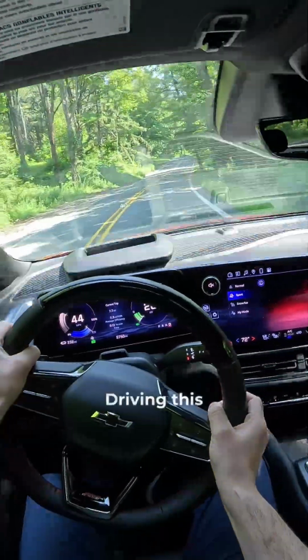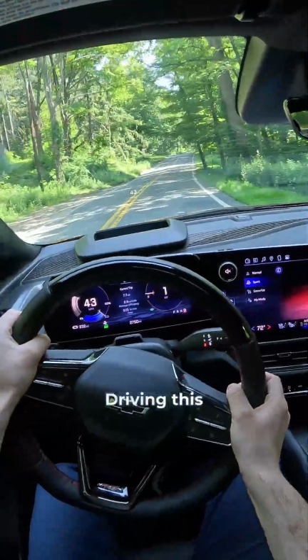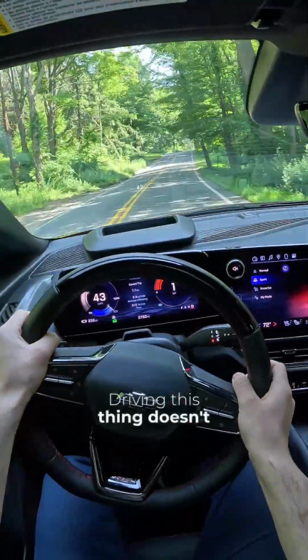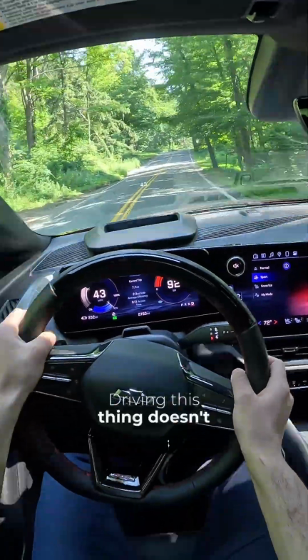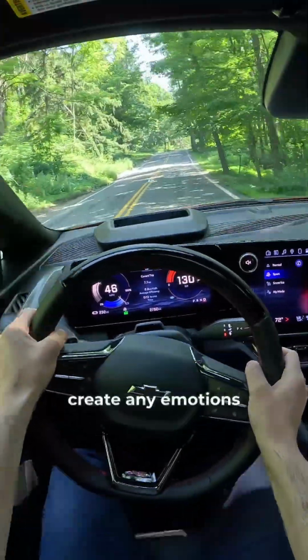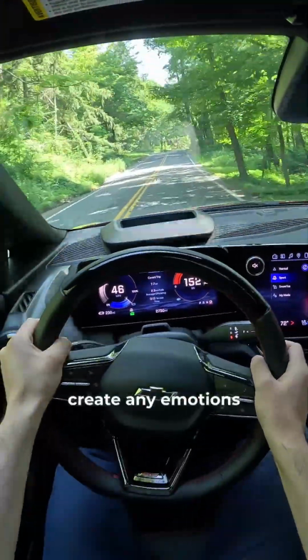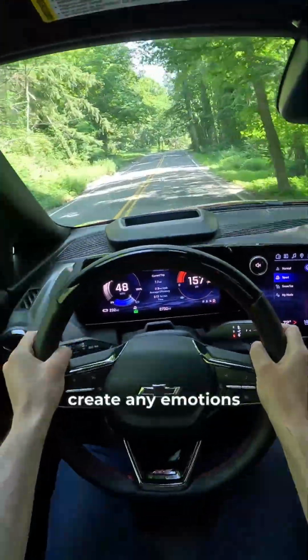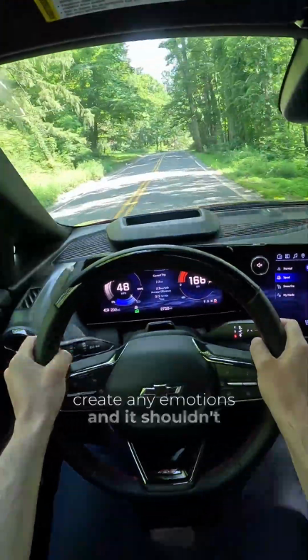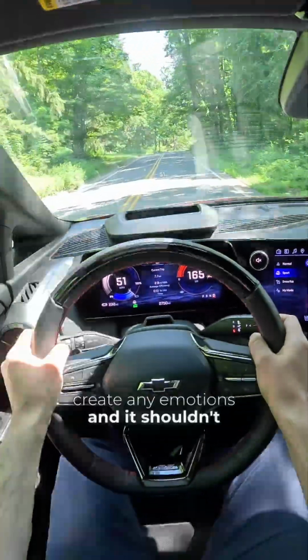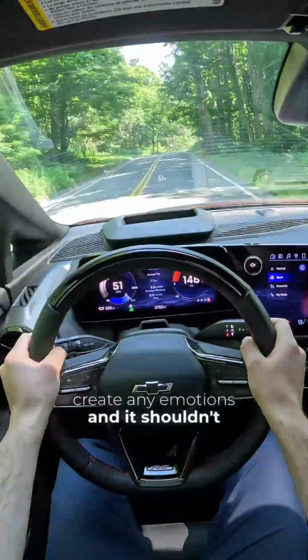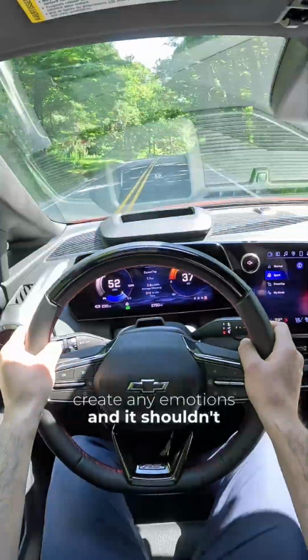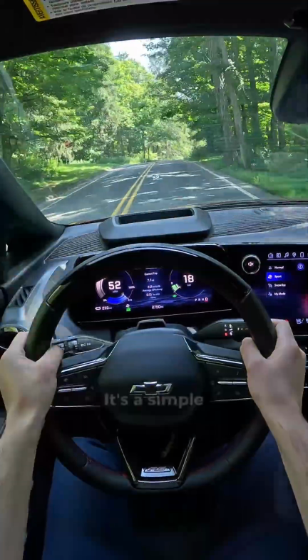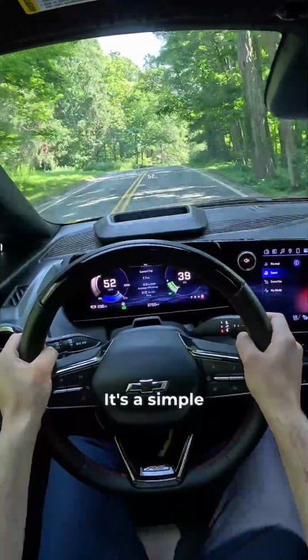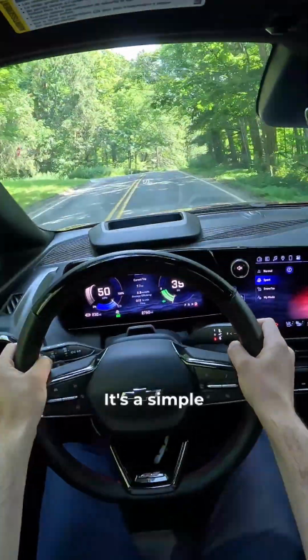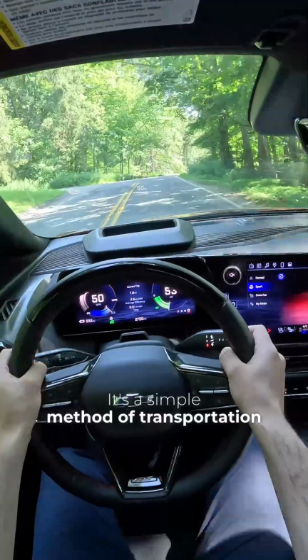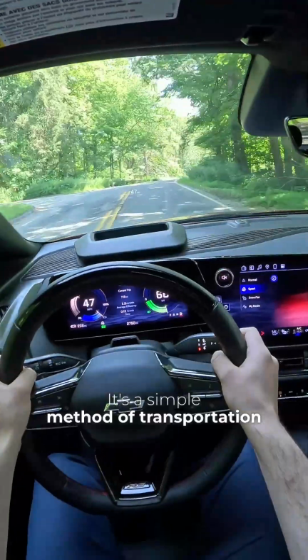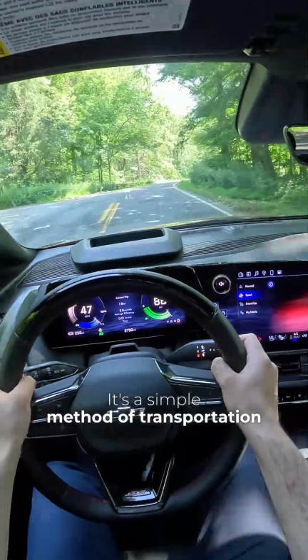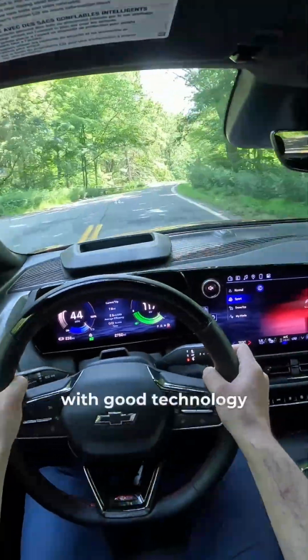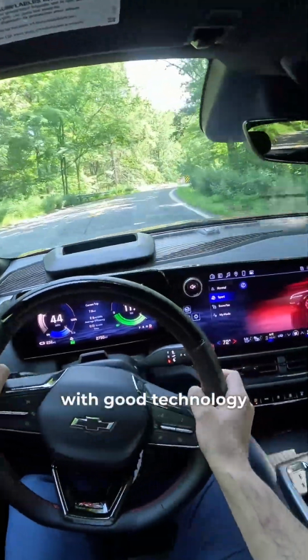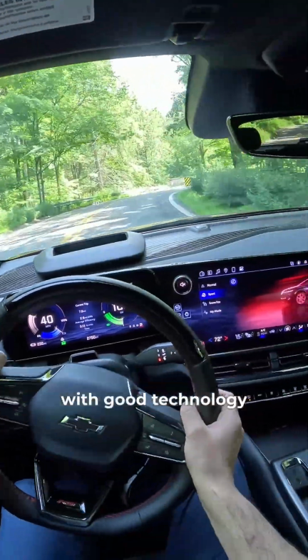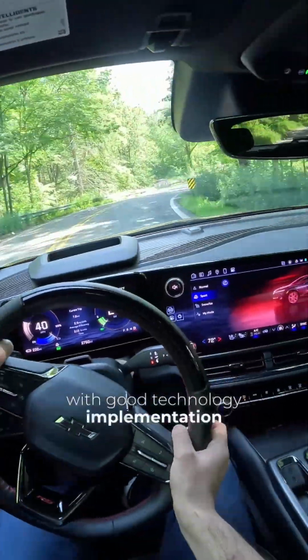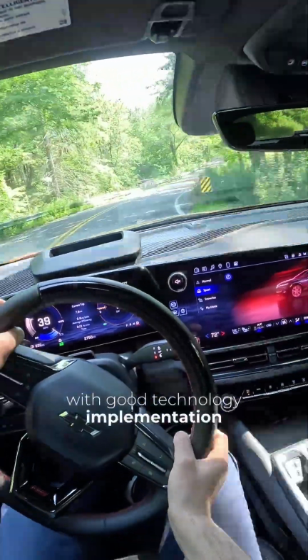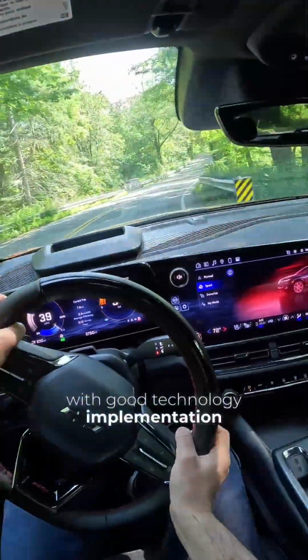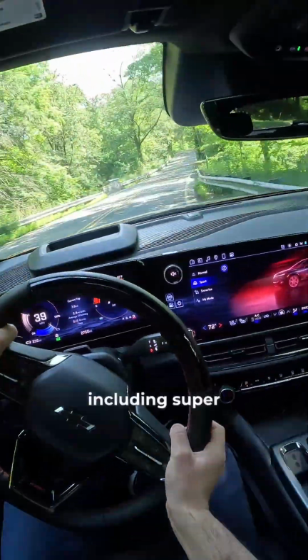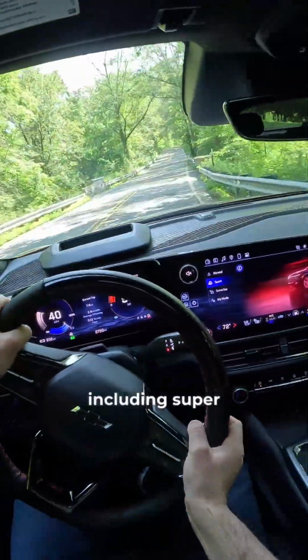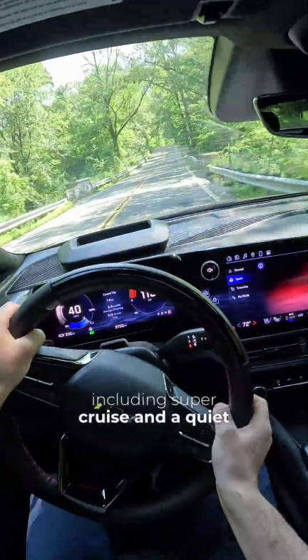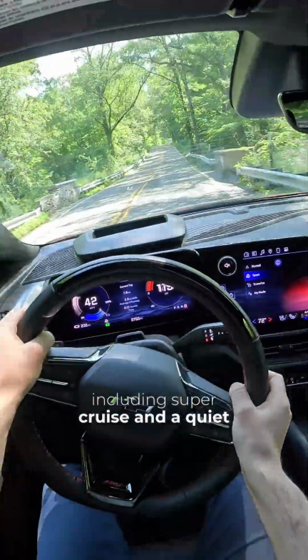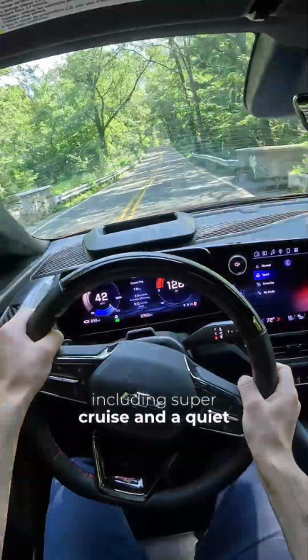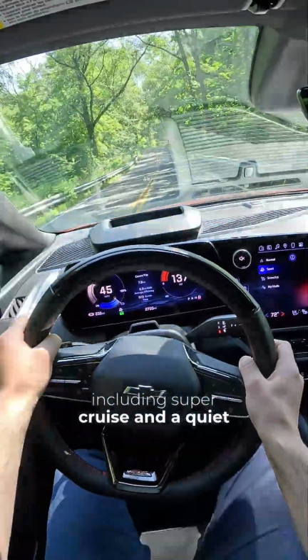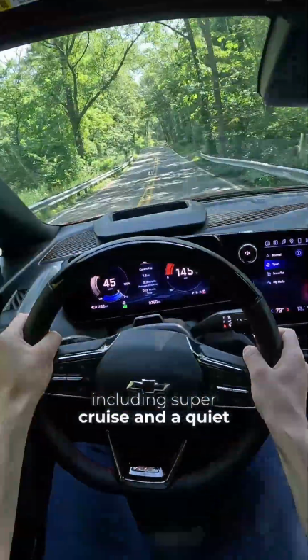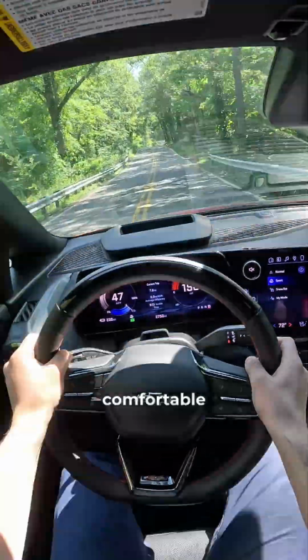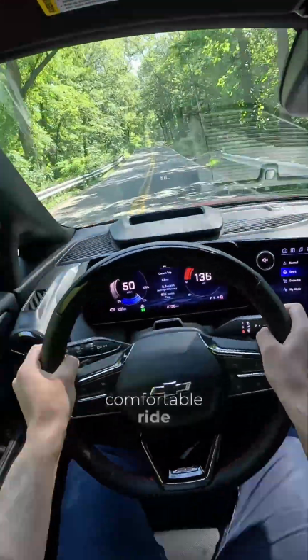The best way to describe the Equinox EV is that it's a car with four wheels and a steering wheel which happens to be electric. Driving this thing doesn't create any emotions, and it shouldn't. It's a simple method of transportation with good technology implementation, including SuperCruise, and a quiet, comfortable ride.